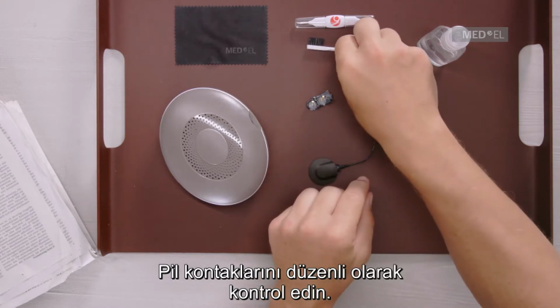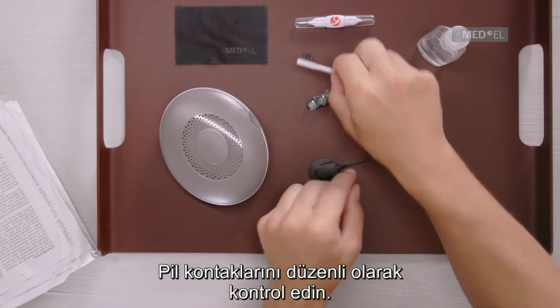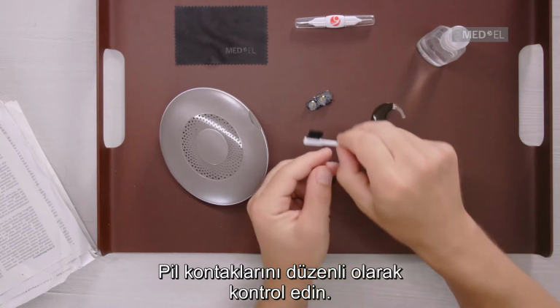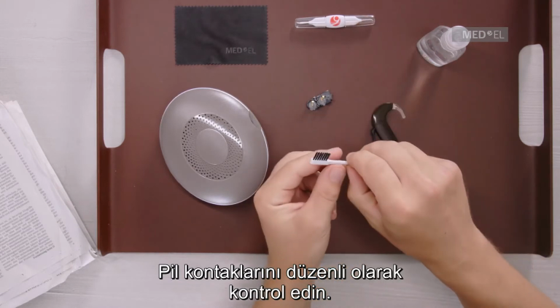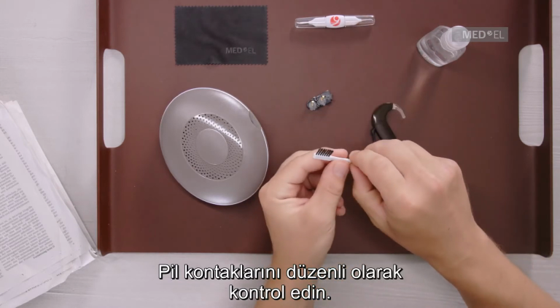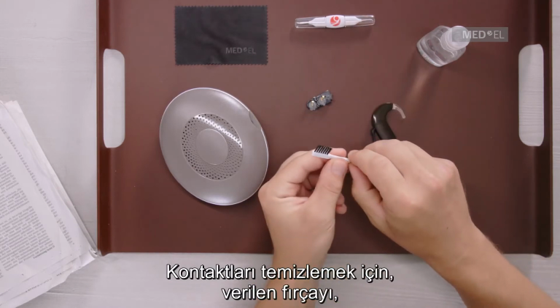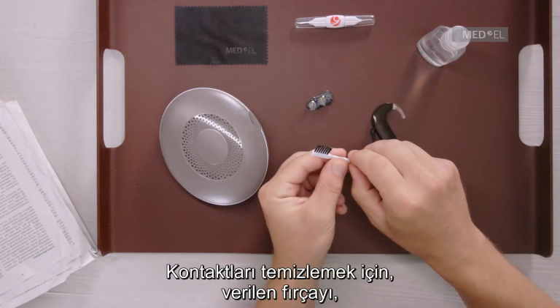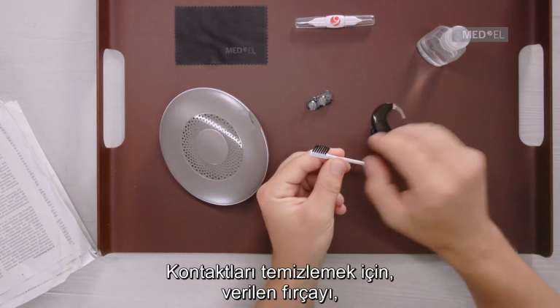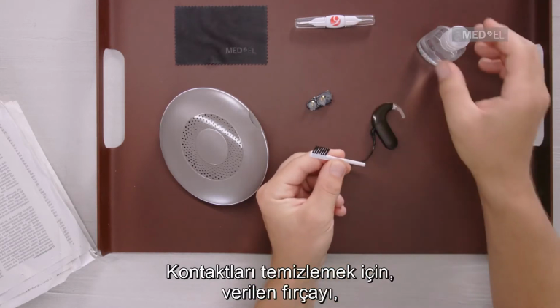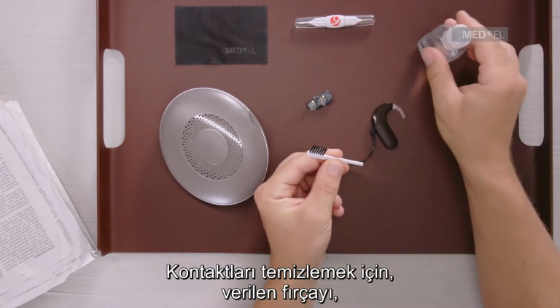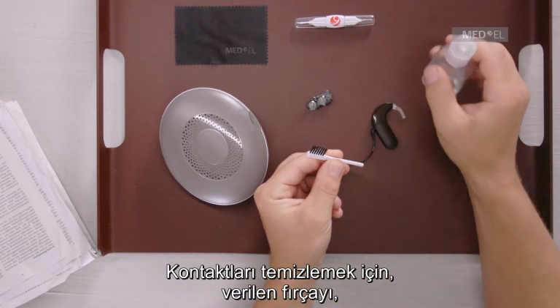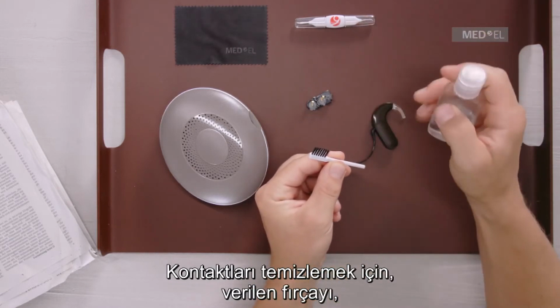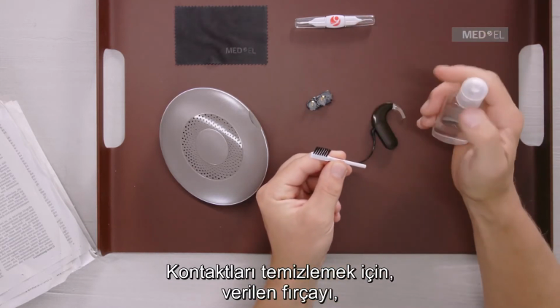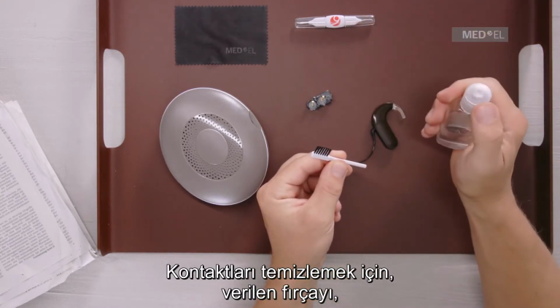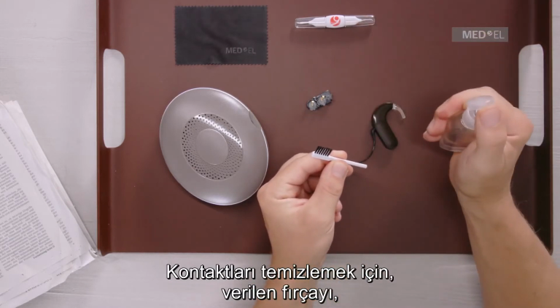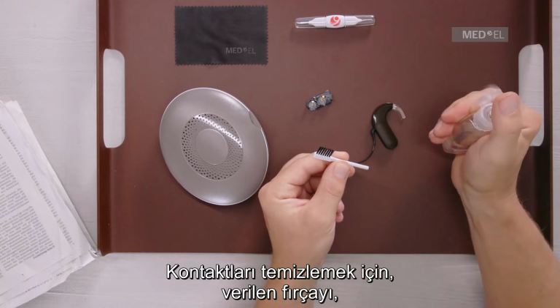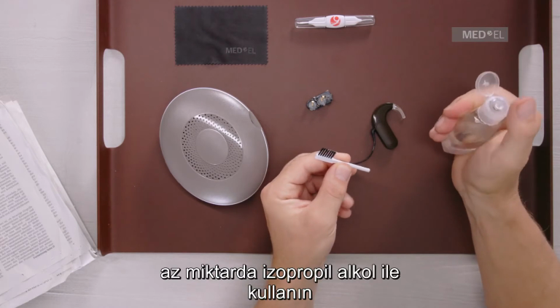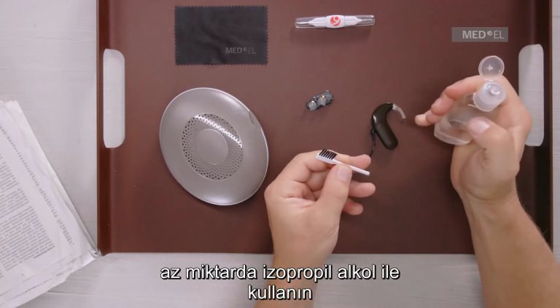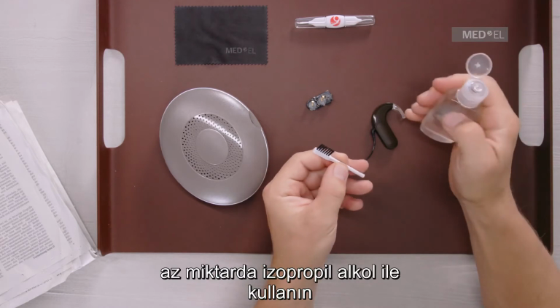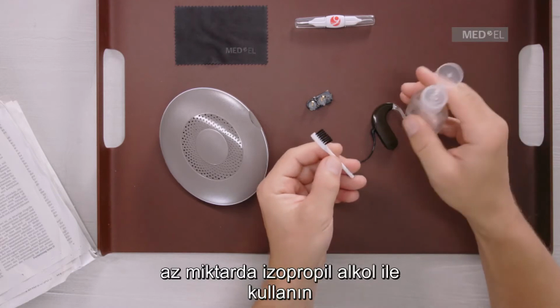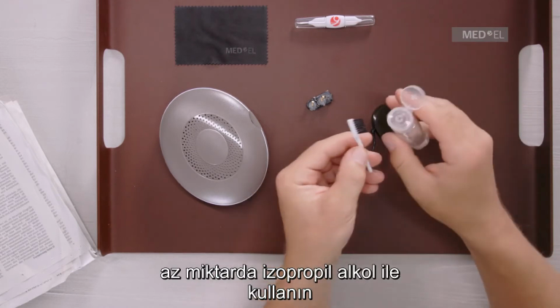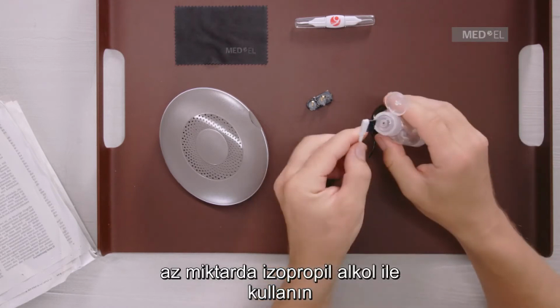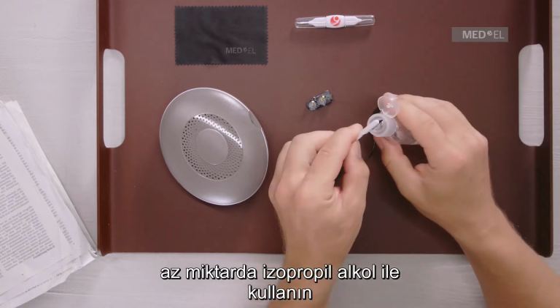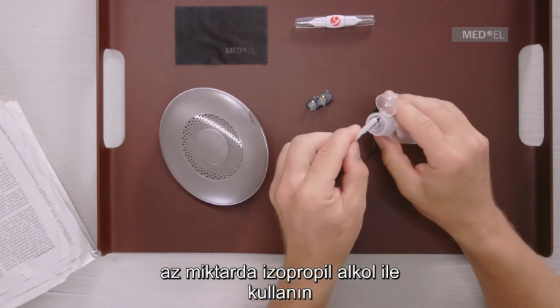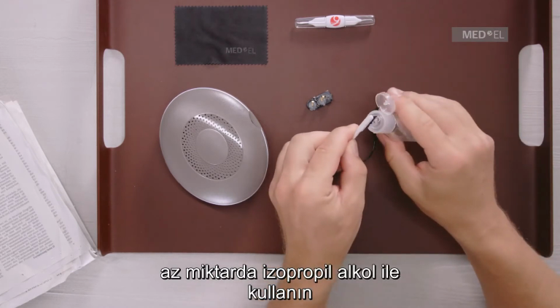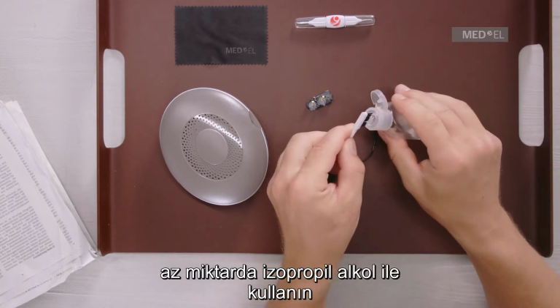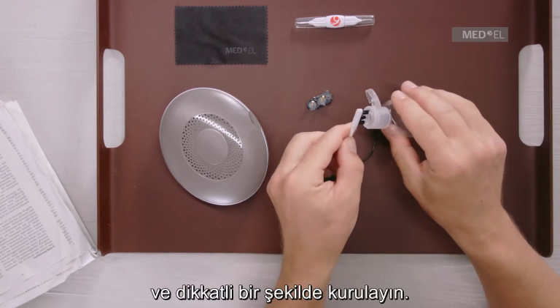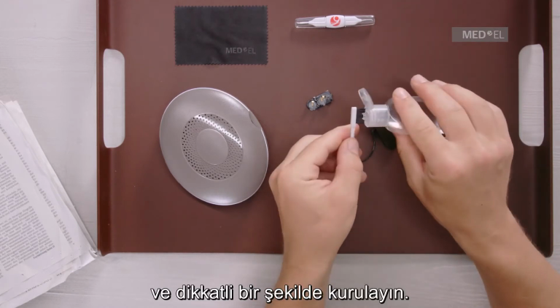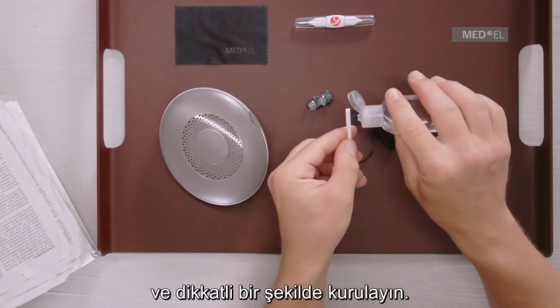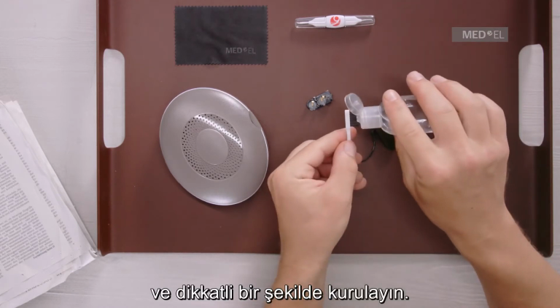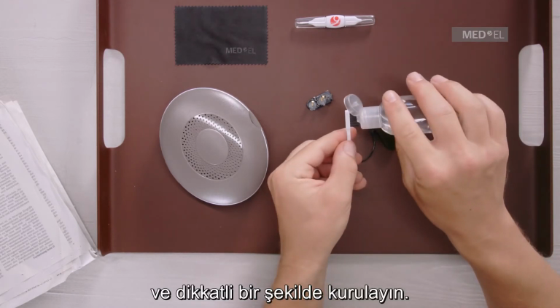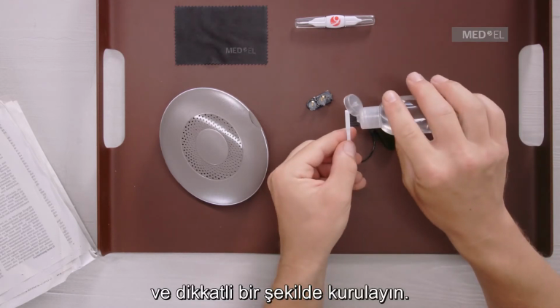To clean the battery contacts, you can use the provided brush and a small amount of rubbing alcohol, and then gently wipe them dry.